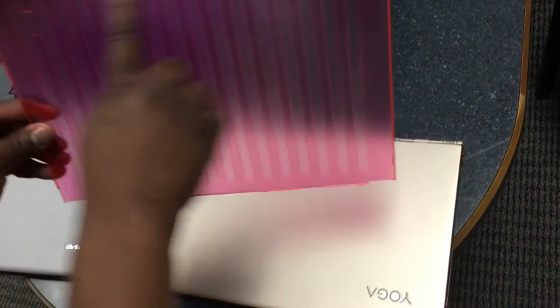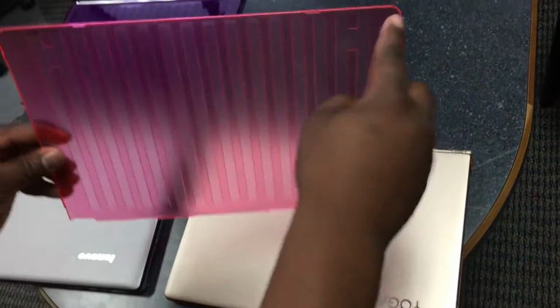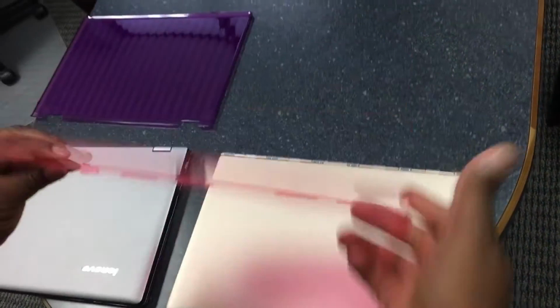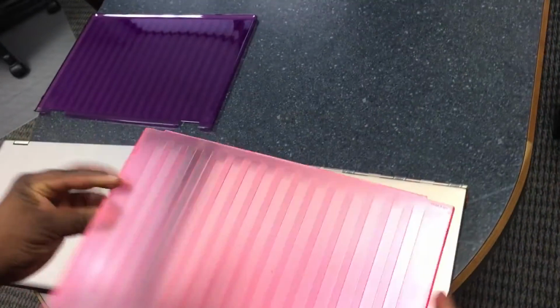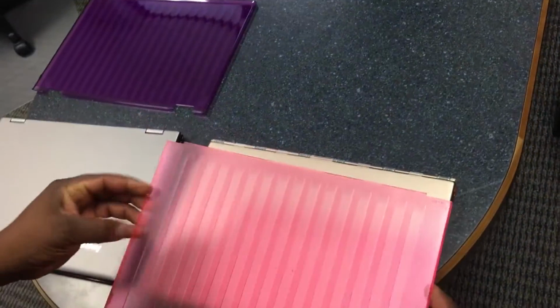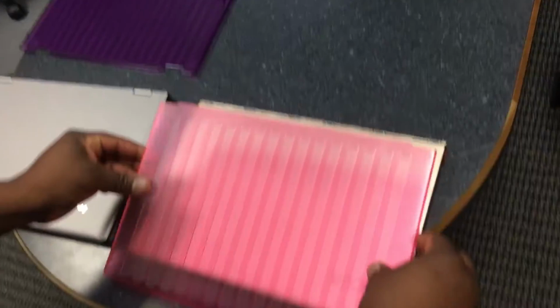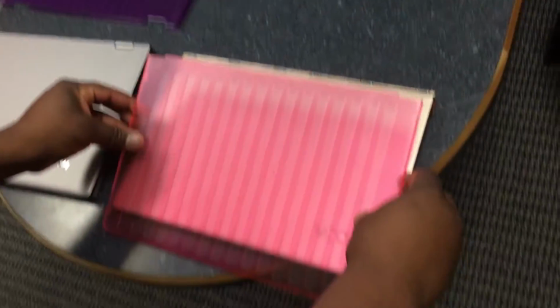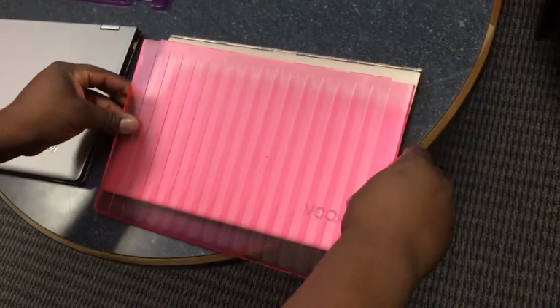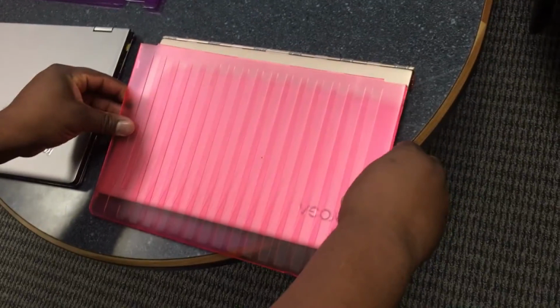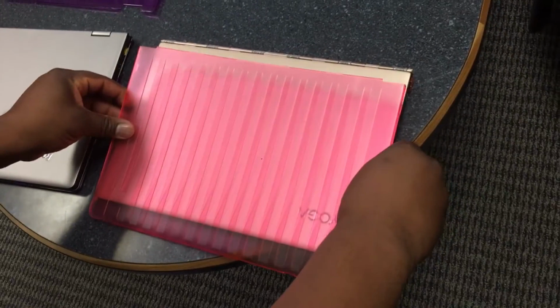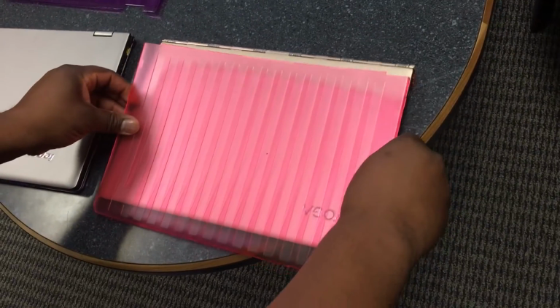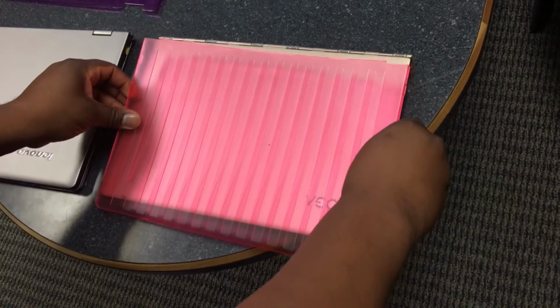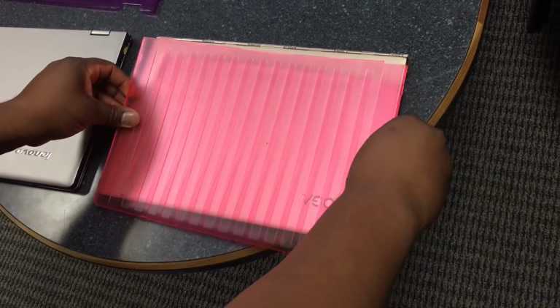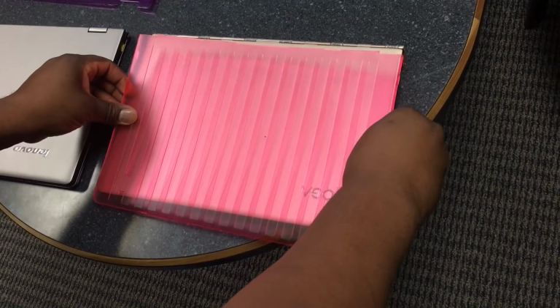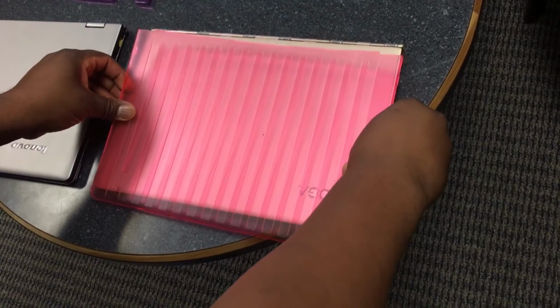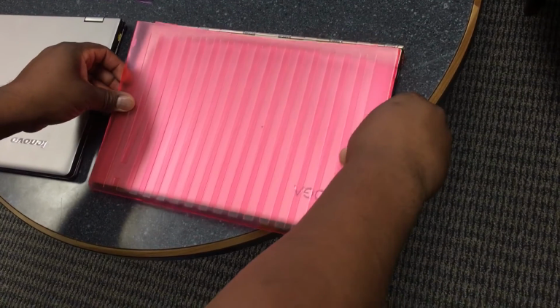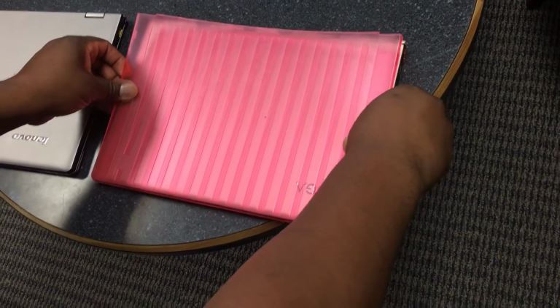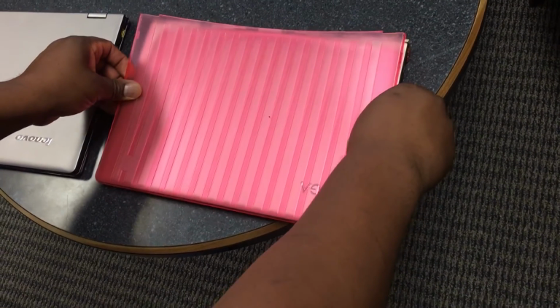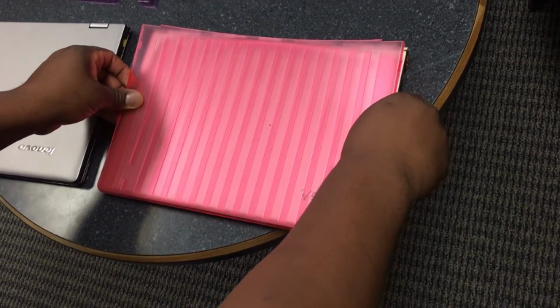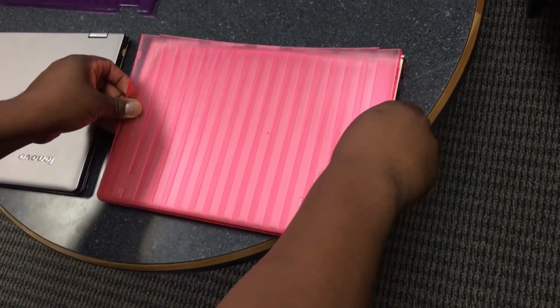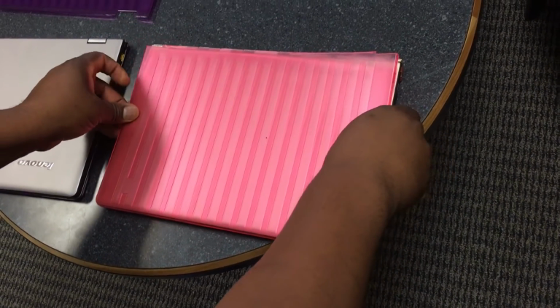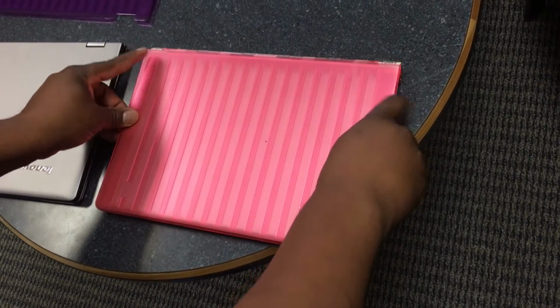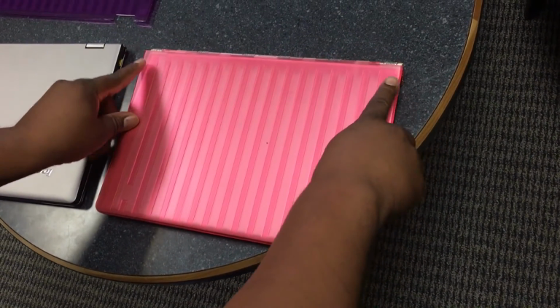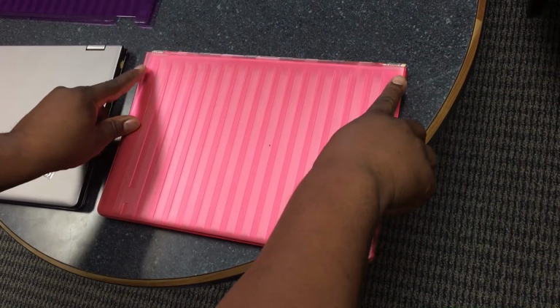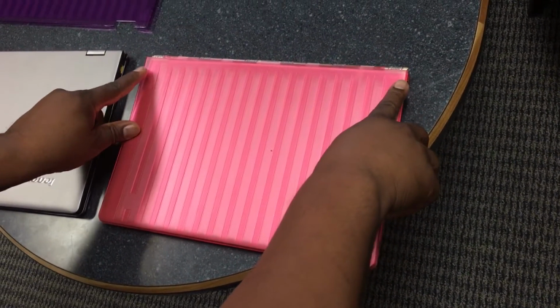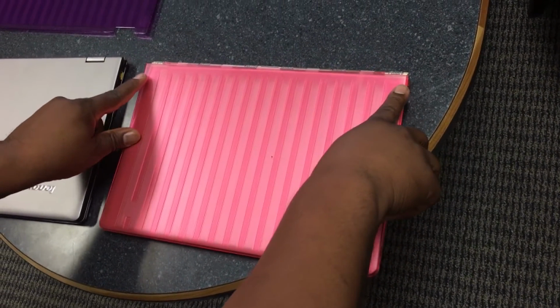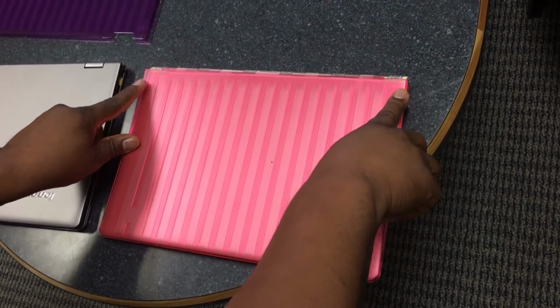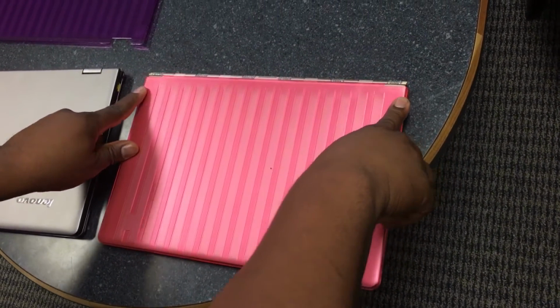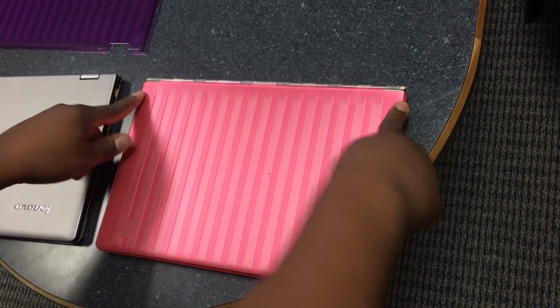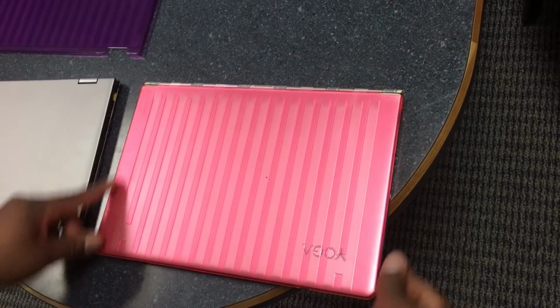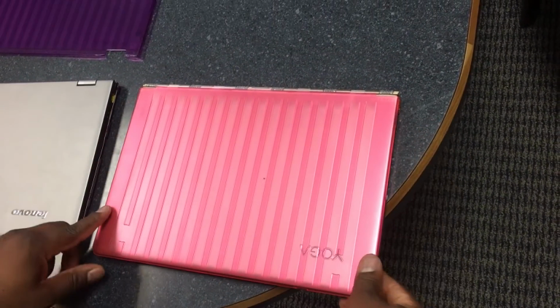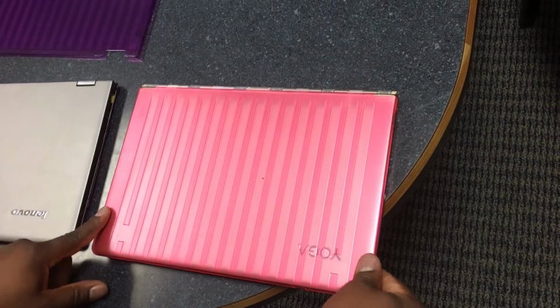Take the outer edge of the case, align with the outside of the laptop, slide into position and then engage the two tabs on the edge.